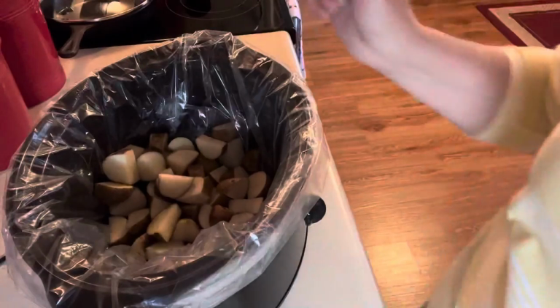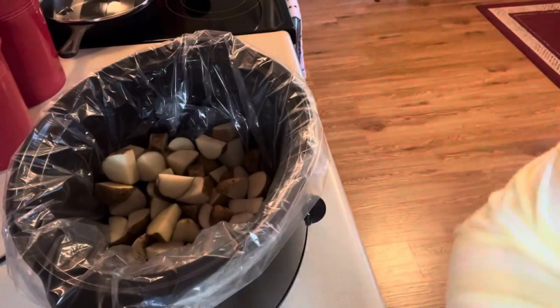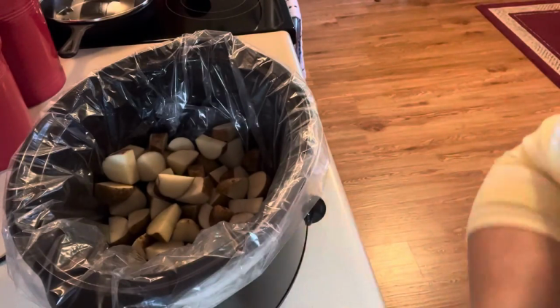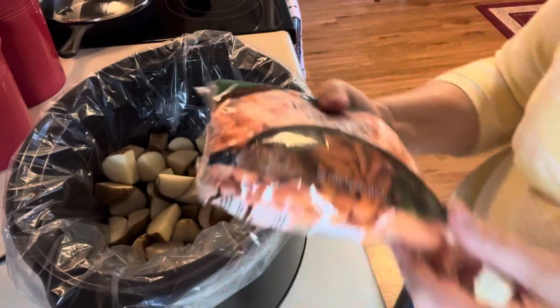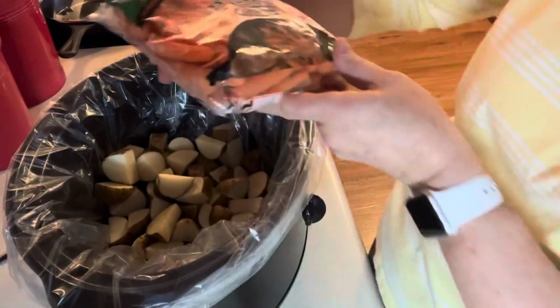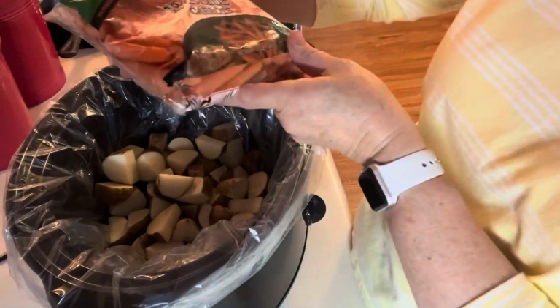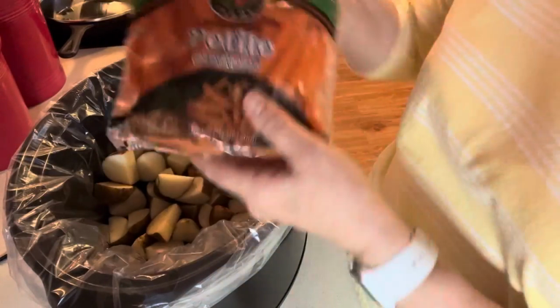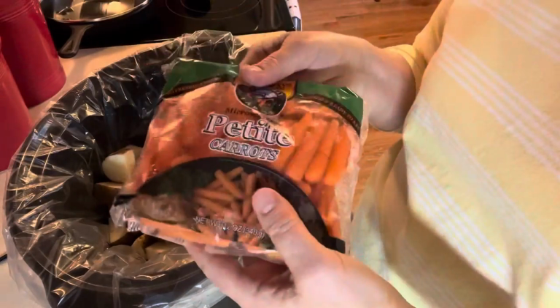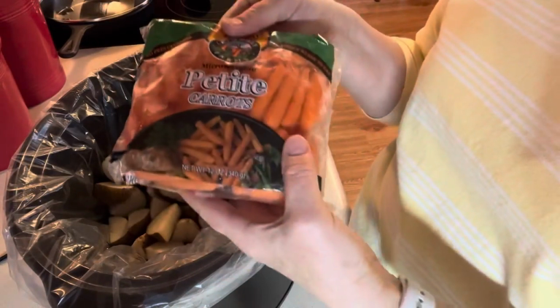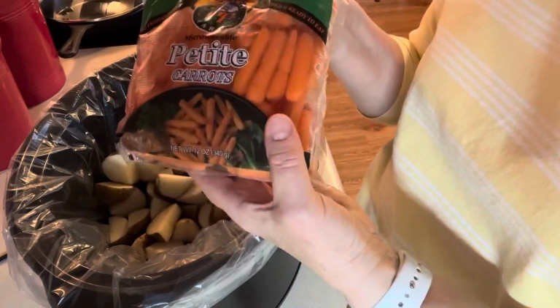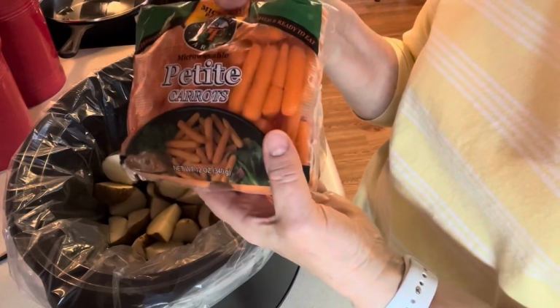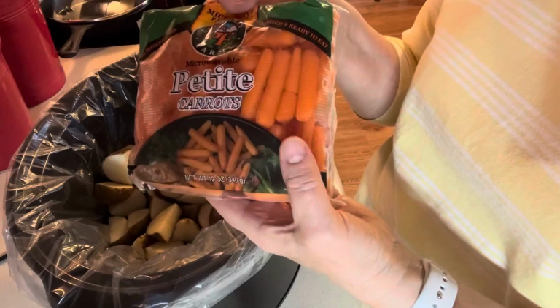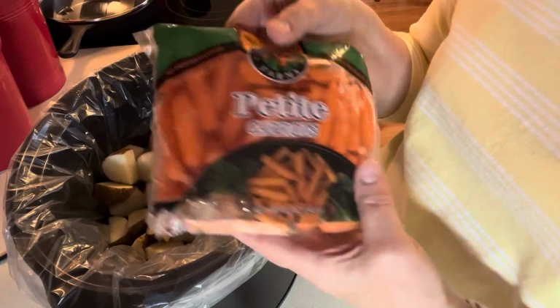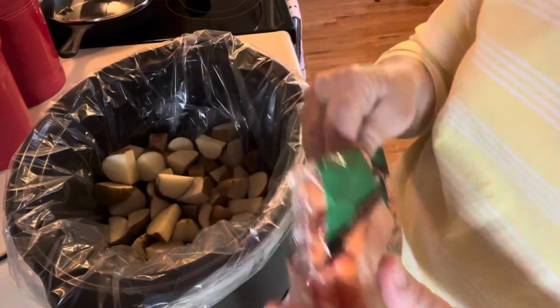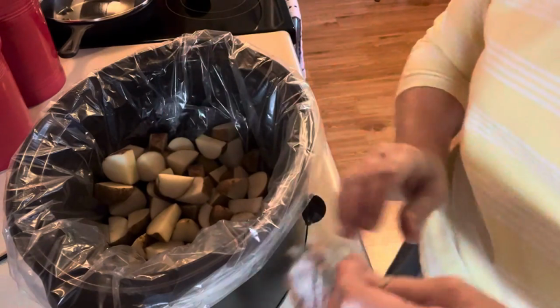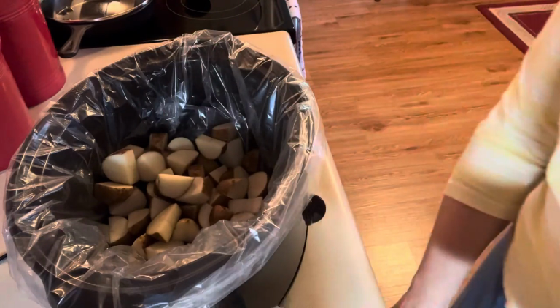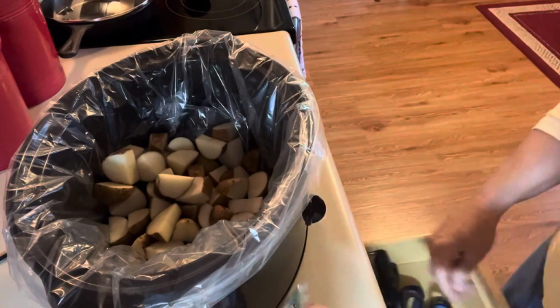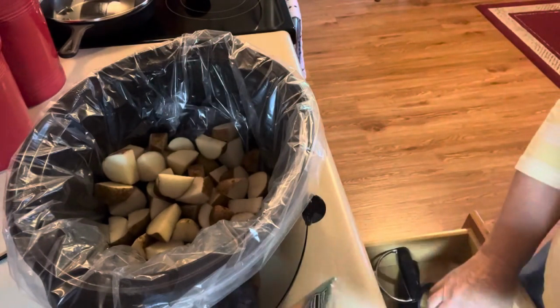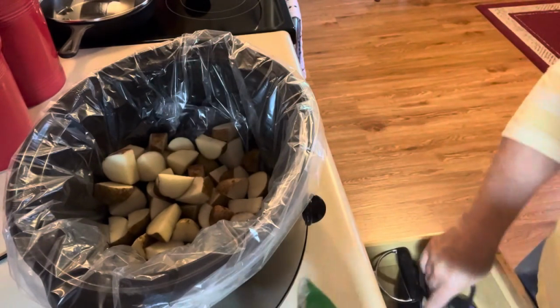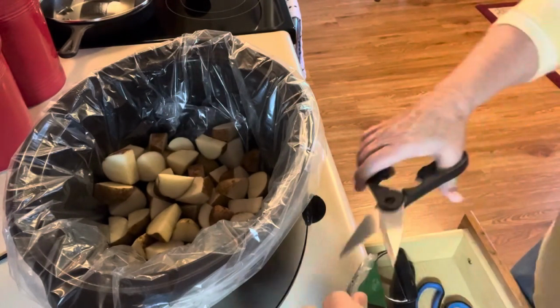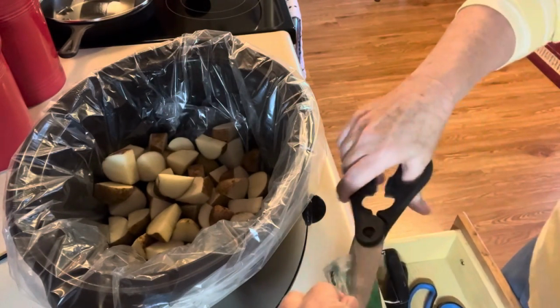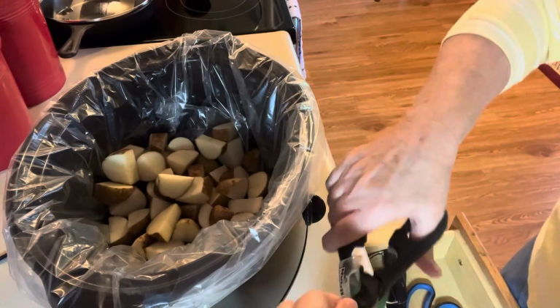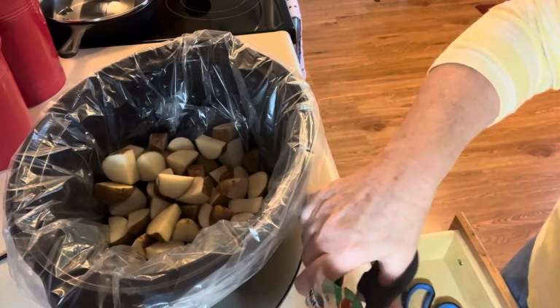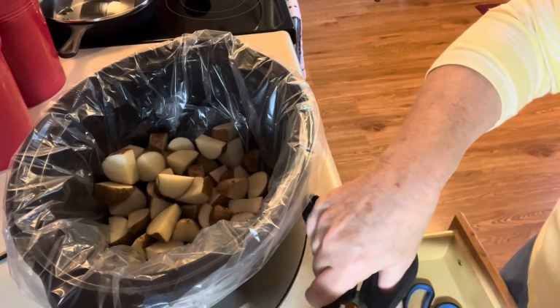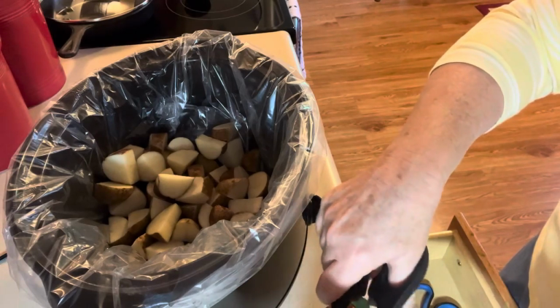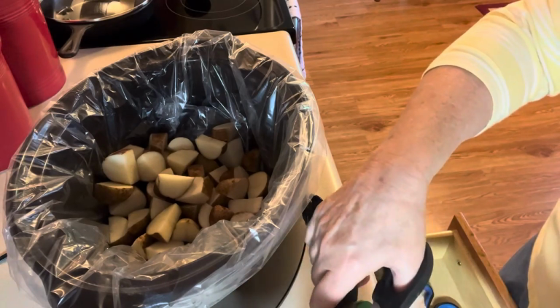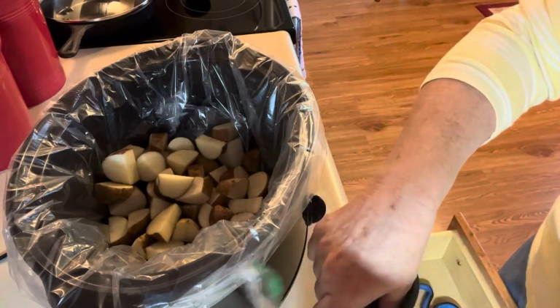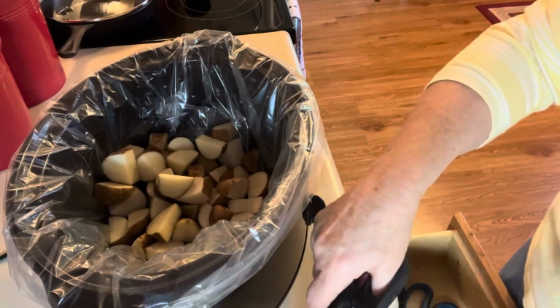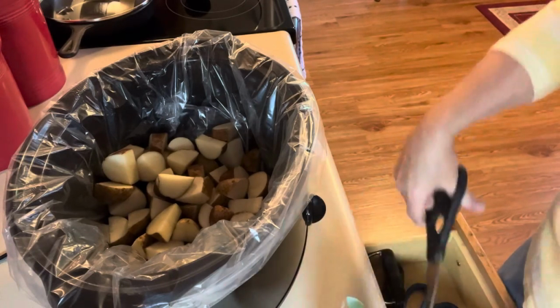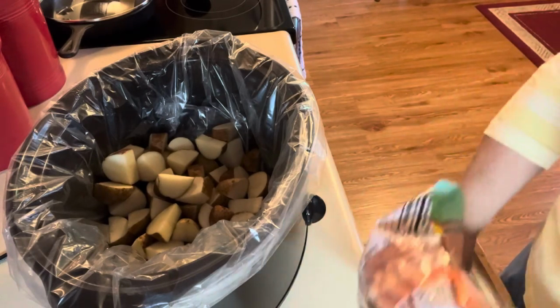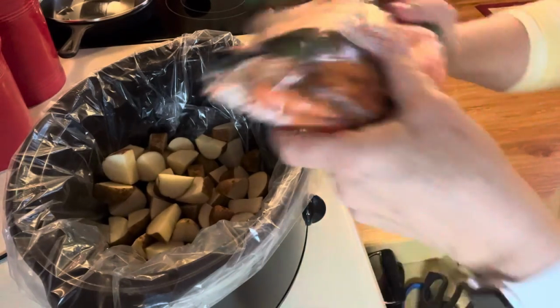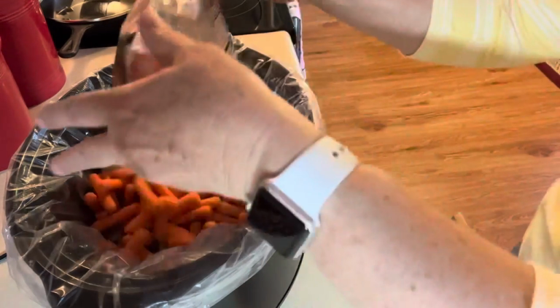Now I'm going to take this 12-ounce bag of little carrots and put those in there with the potatoes. It's so nice to have those — you don't have to peel them or anything, just bring them in.